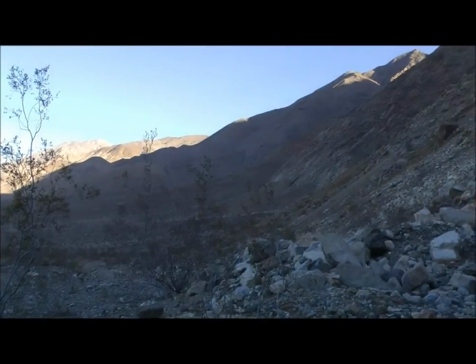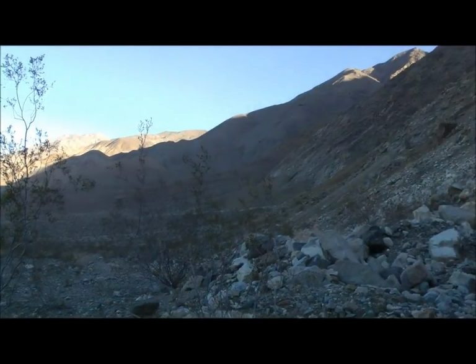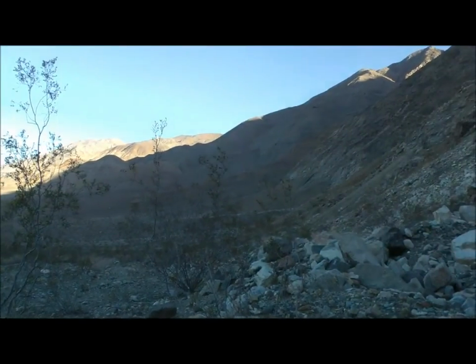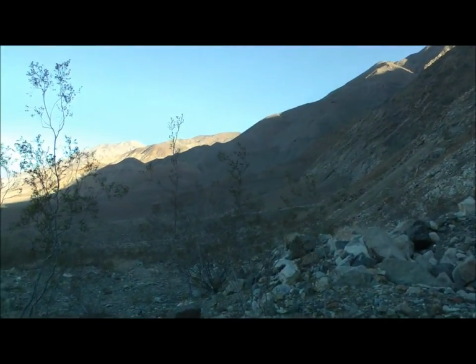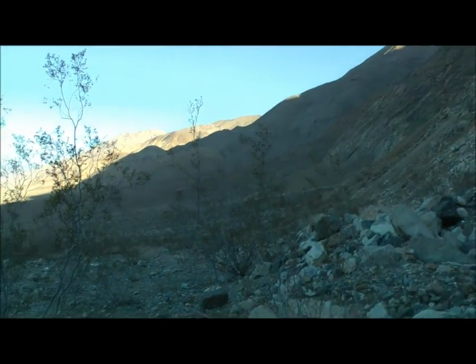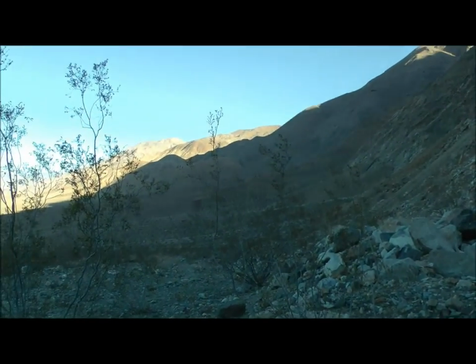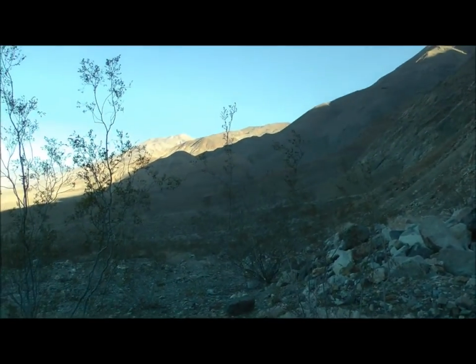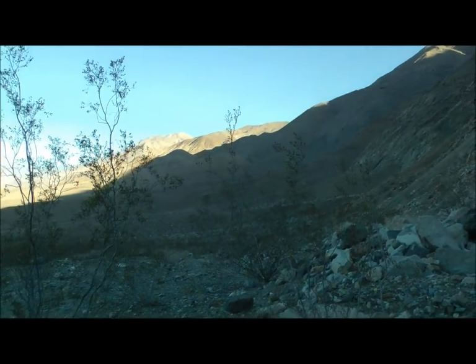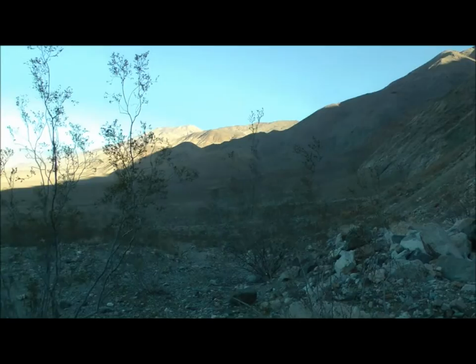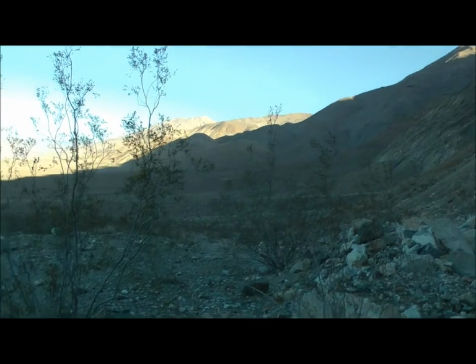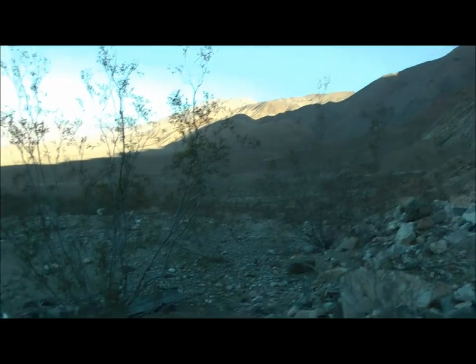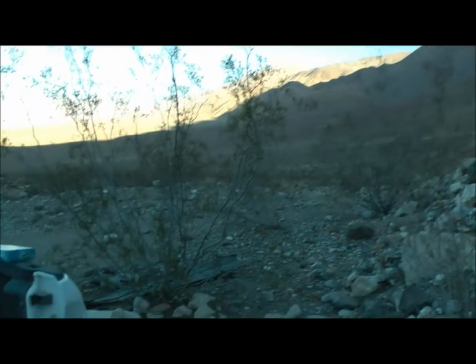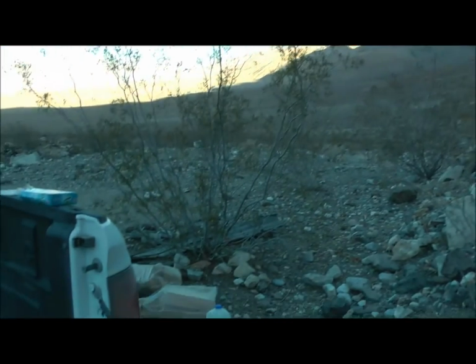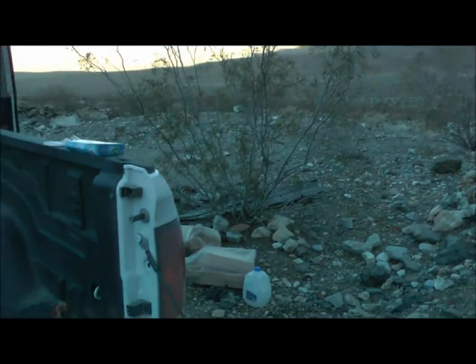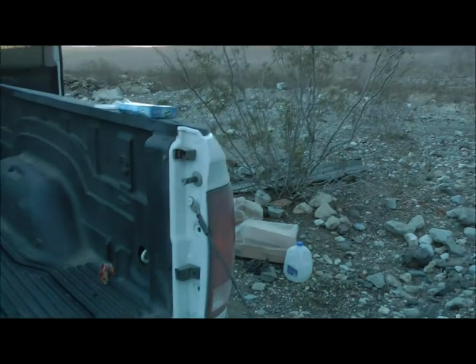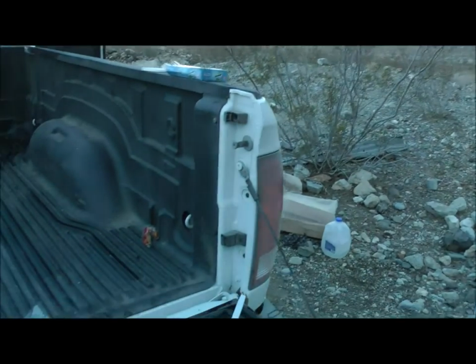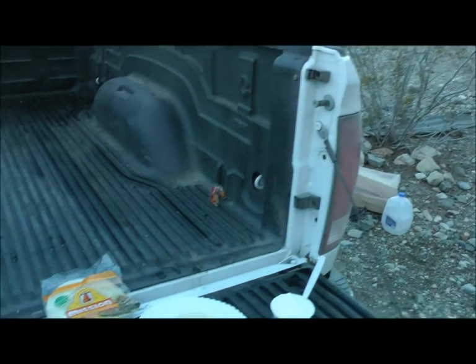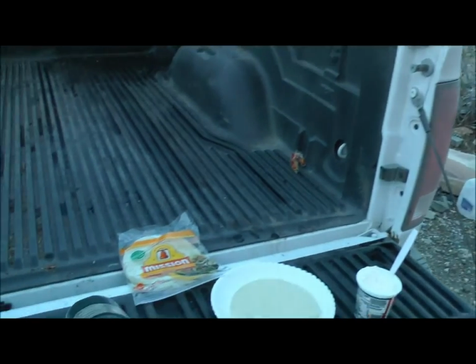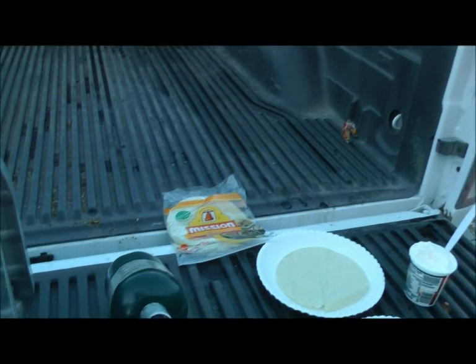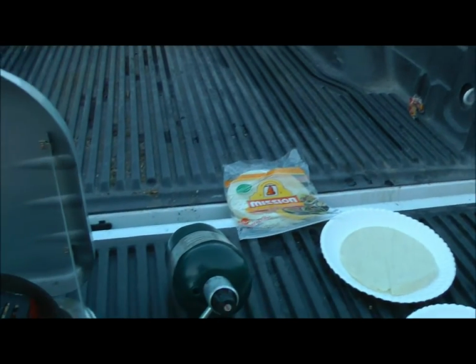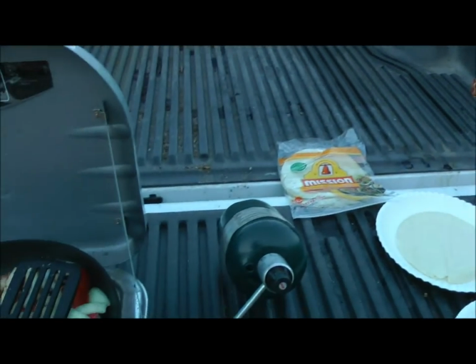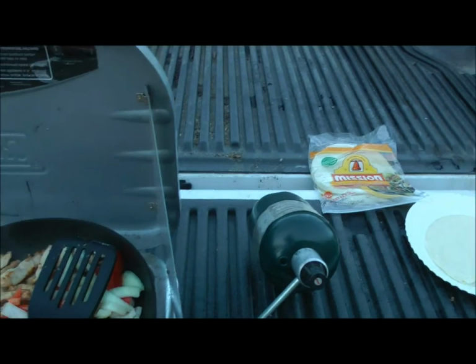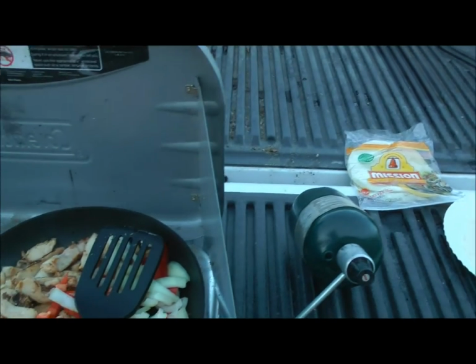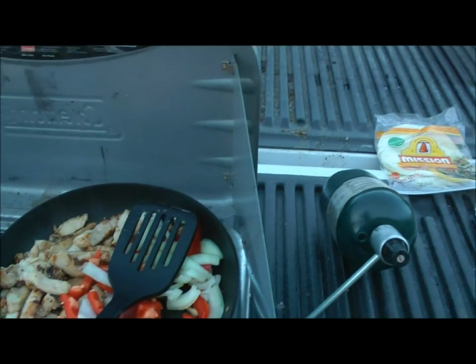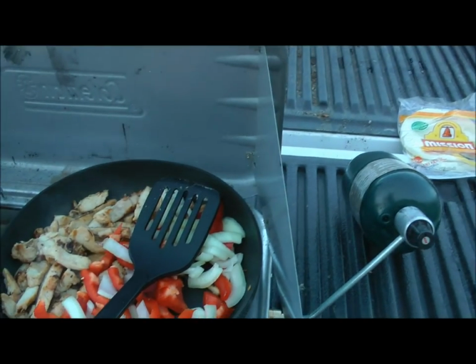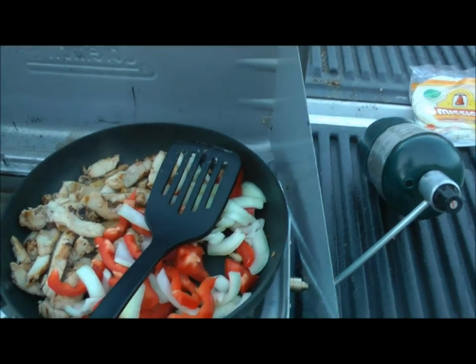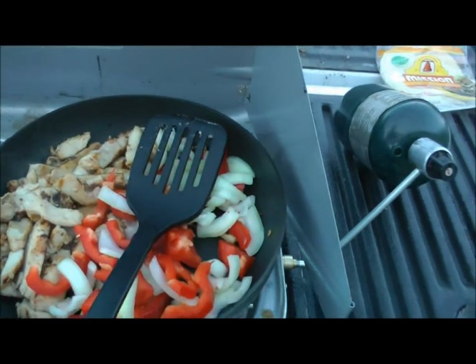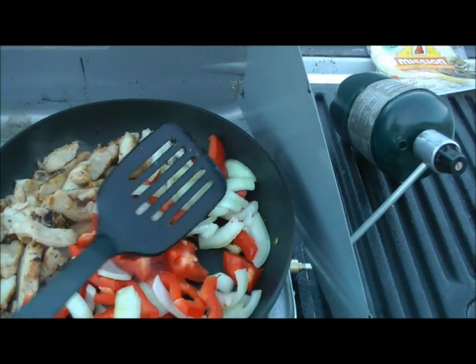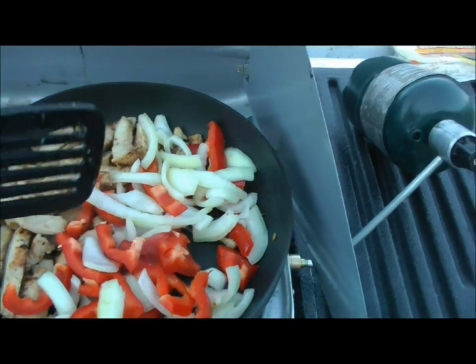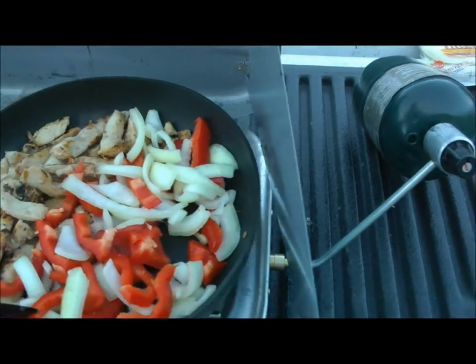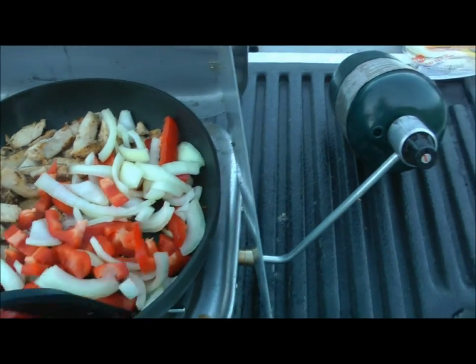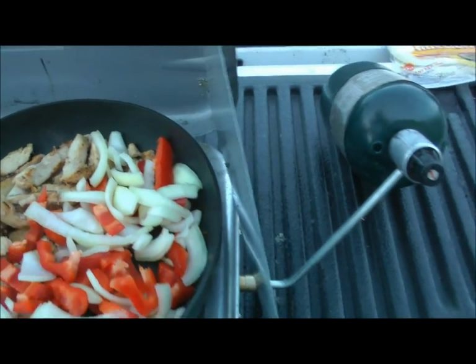Okay, here at the Big Silver Mine in Death Valley and making some dinner in the back of the truck. Nothing like eating out of the back of the pickup truck. Tonight we're having fajitas — chicken fajitas.